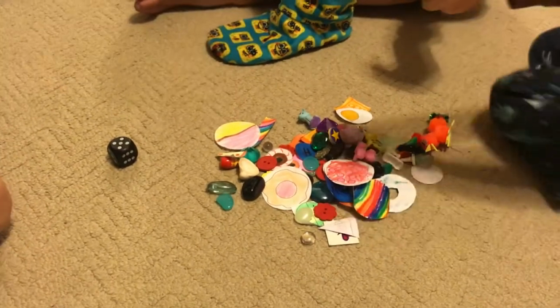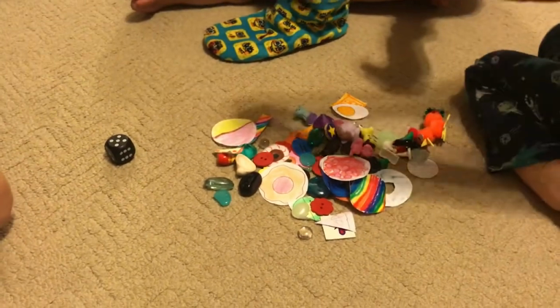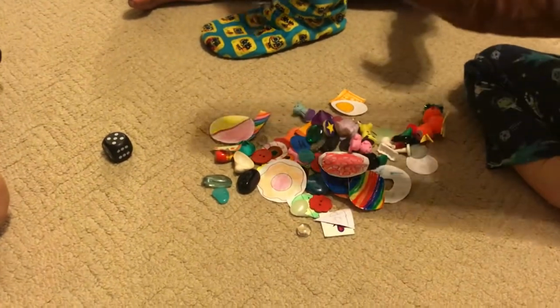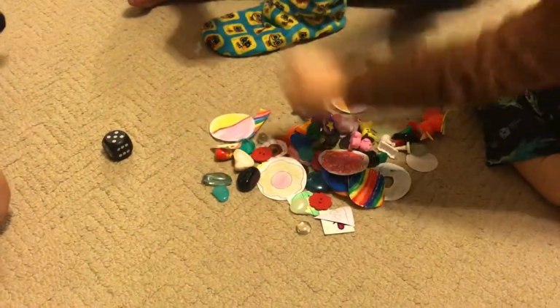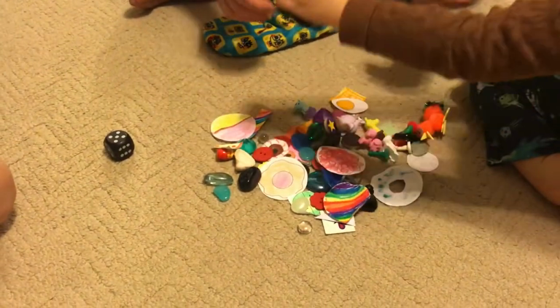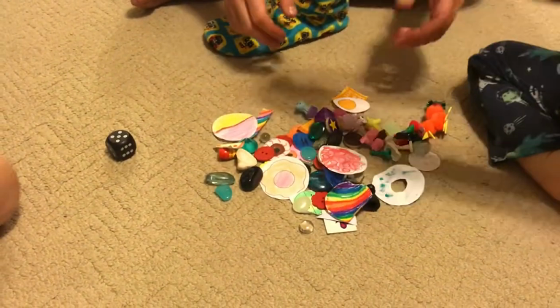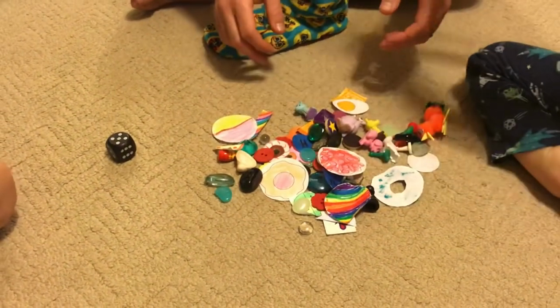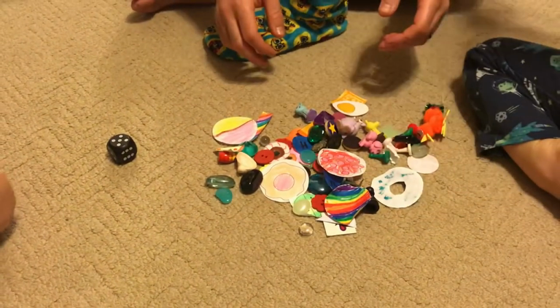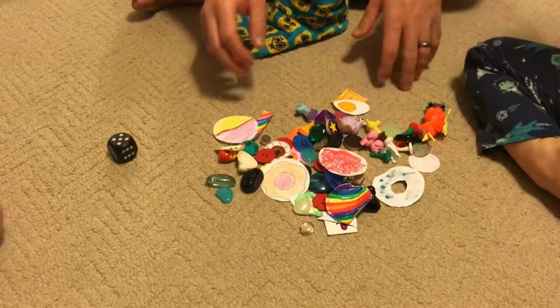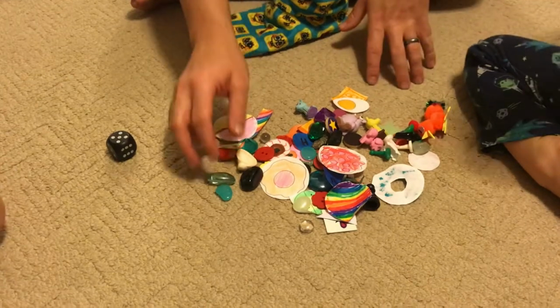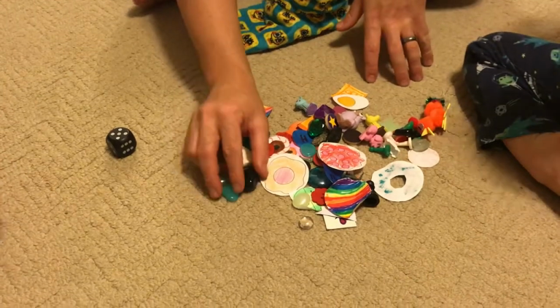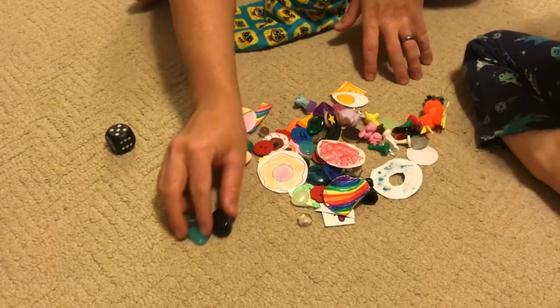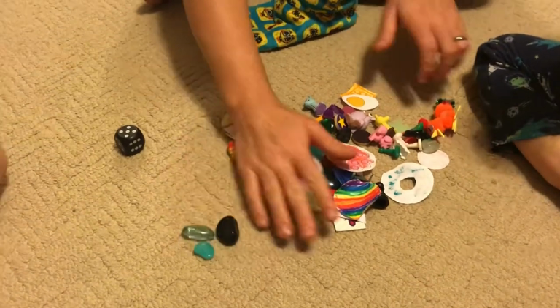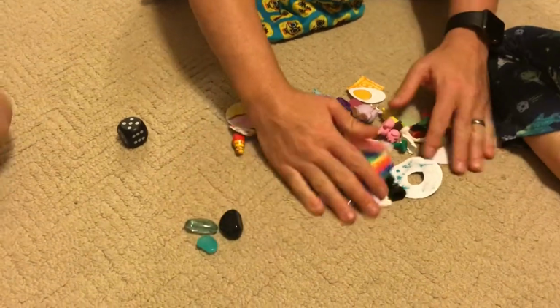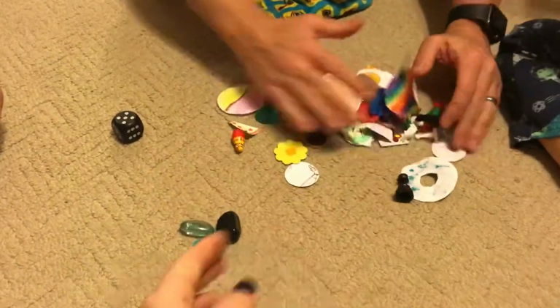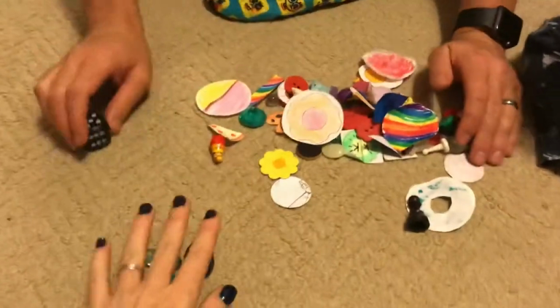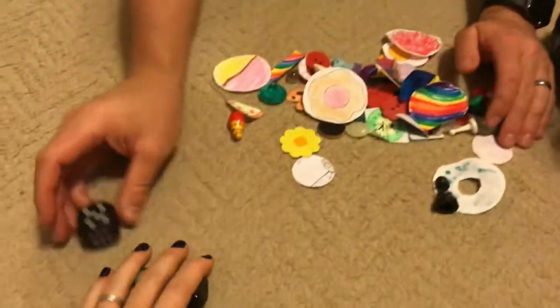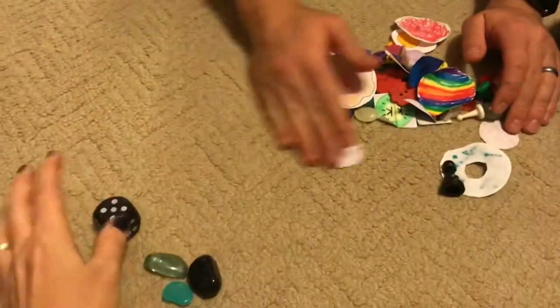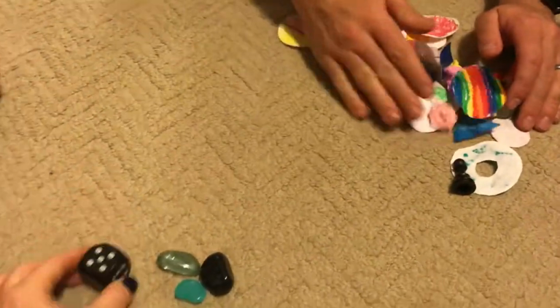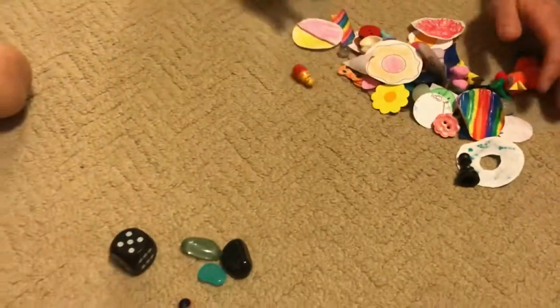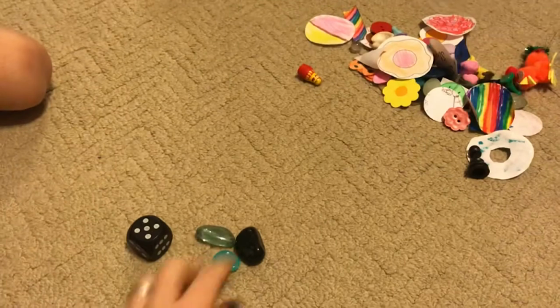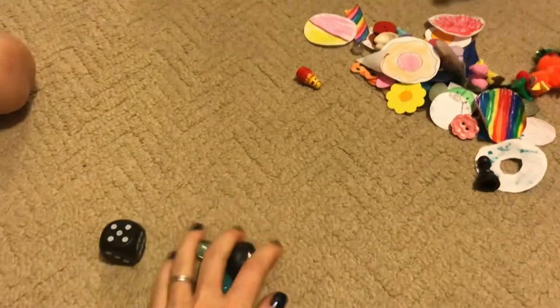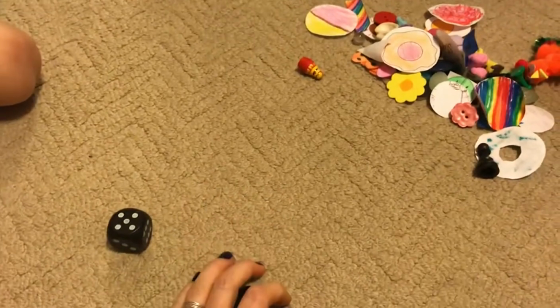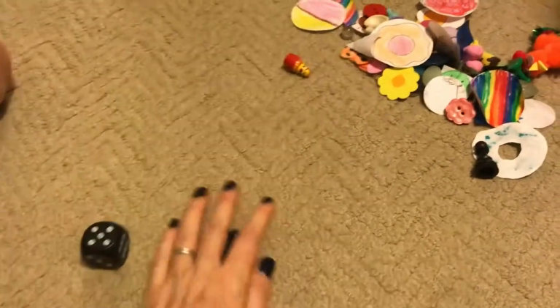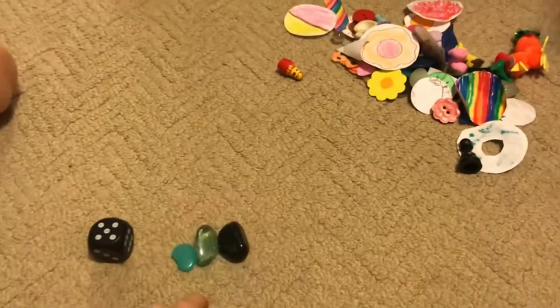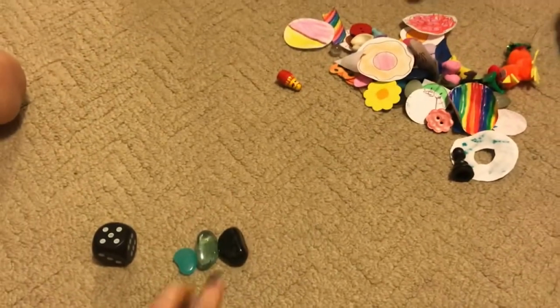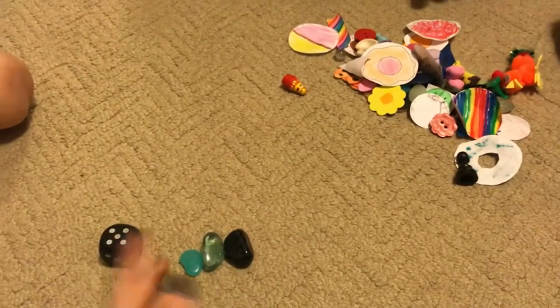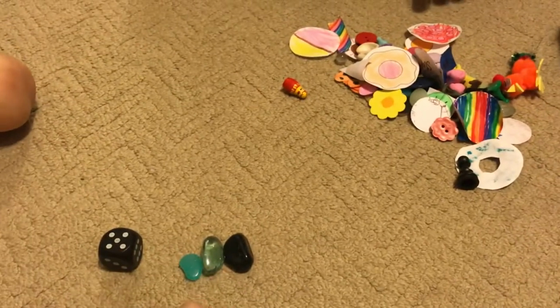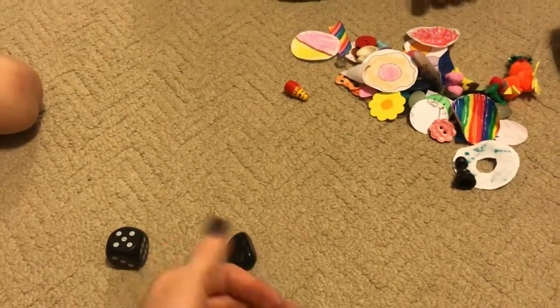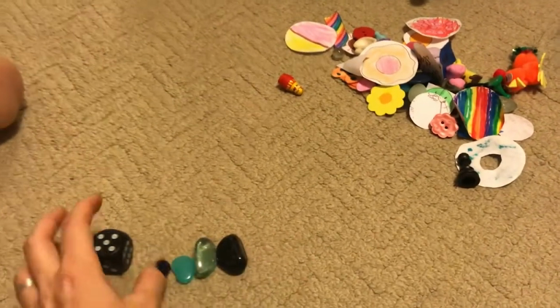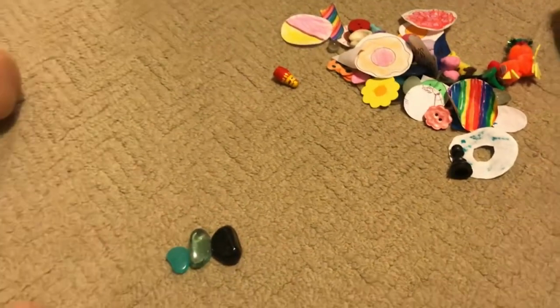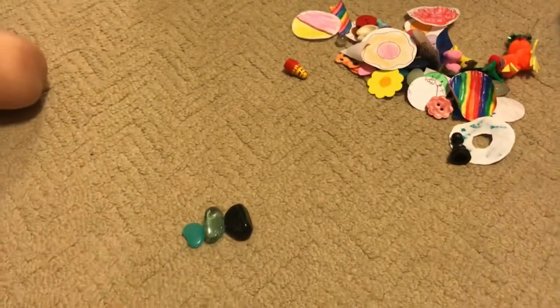We like to play where at the end you have to roll the exact number of treats that are left or less. So if there's only three treats left, for instance, and you roll a five, you can't grab all three. You have to roll a three, a two, or a one, and then grab that number.